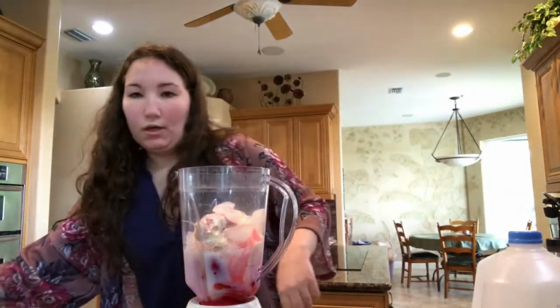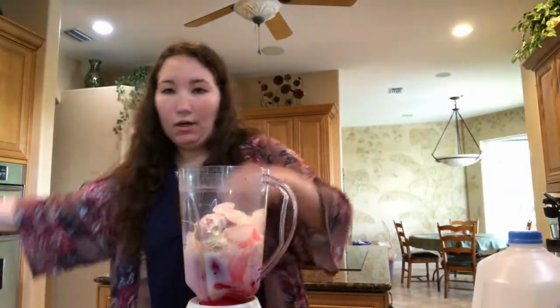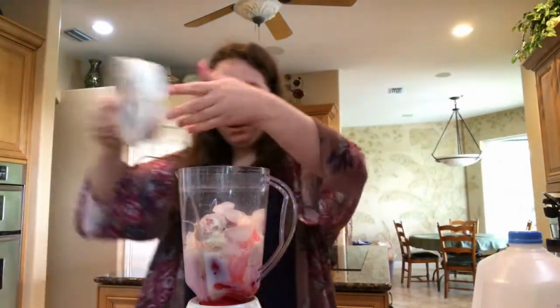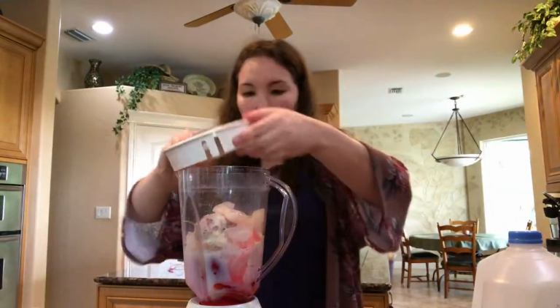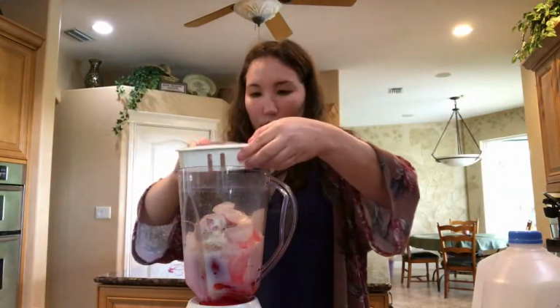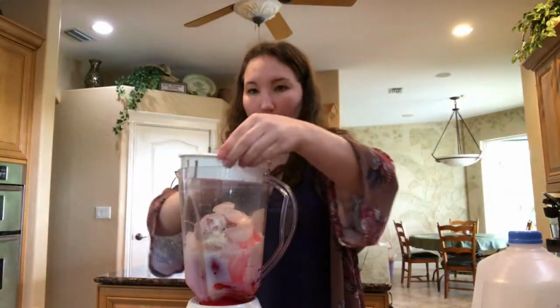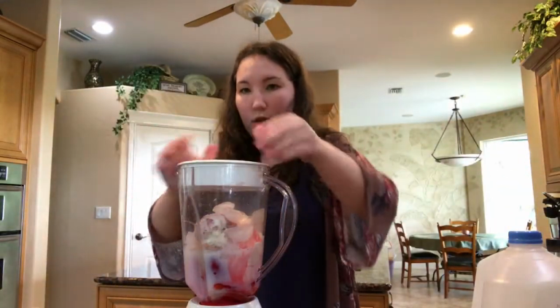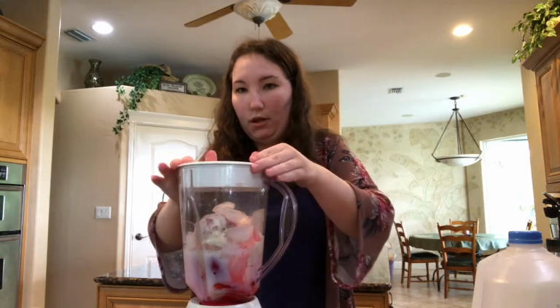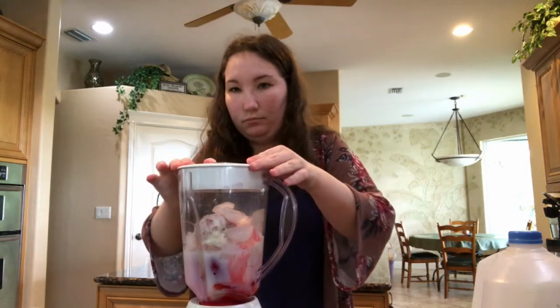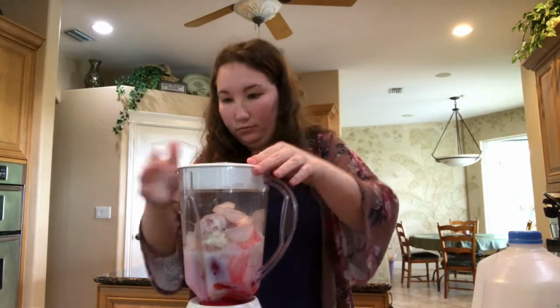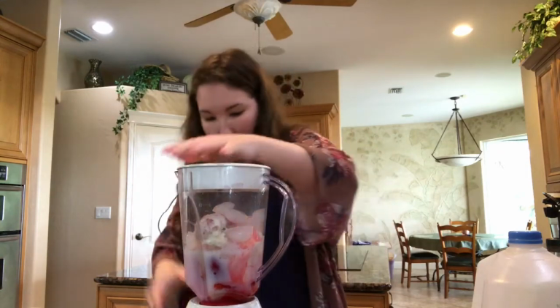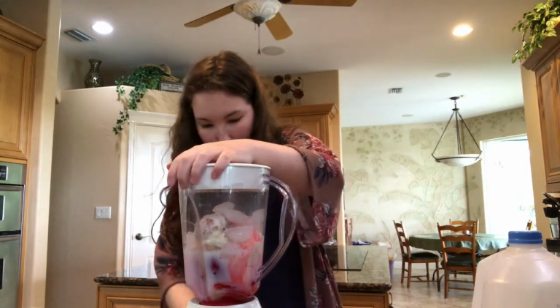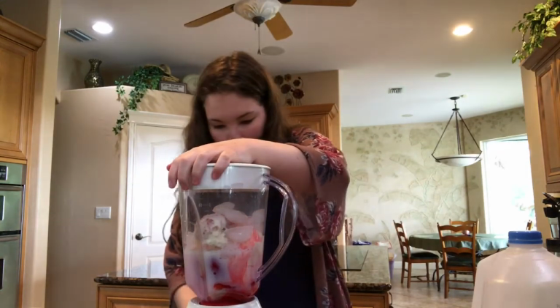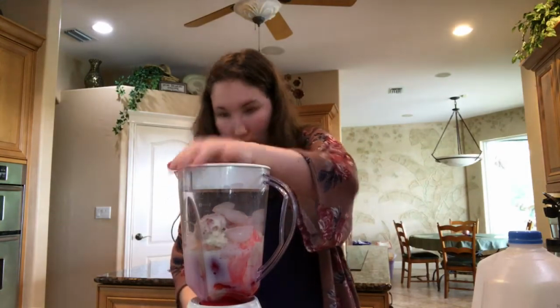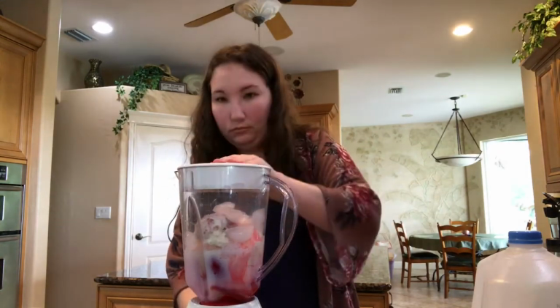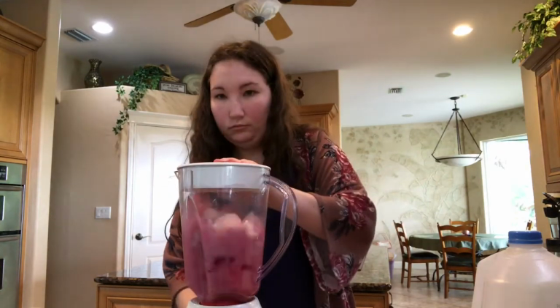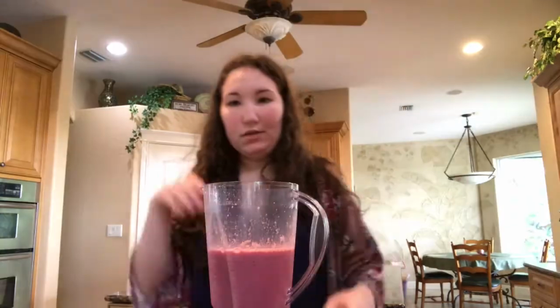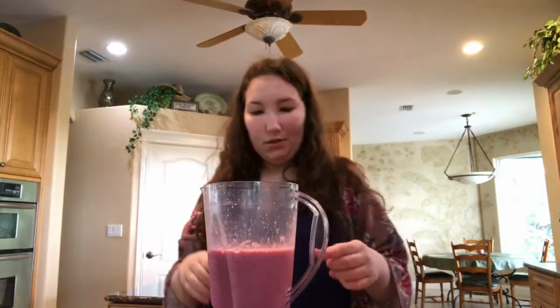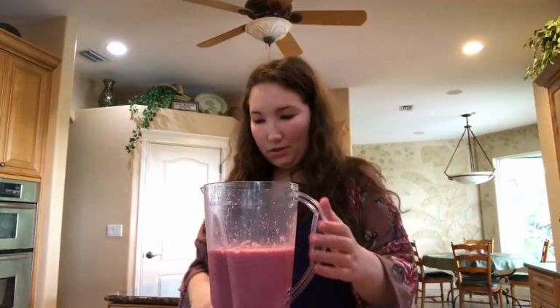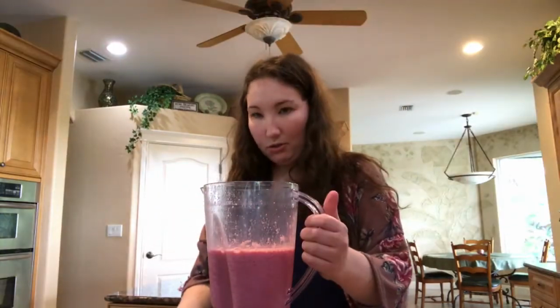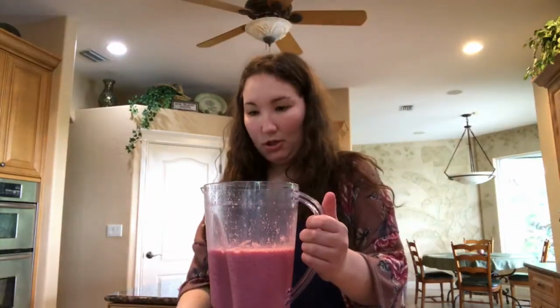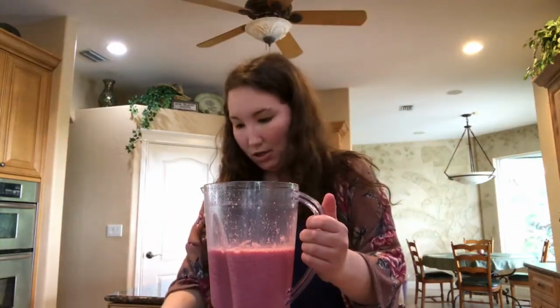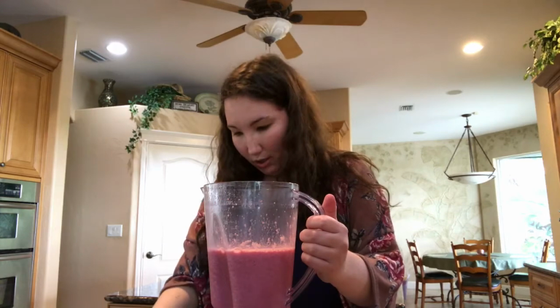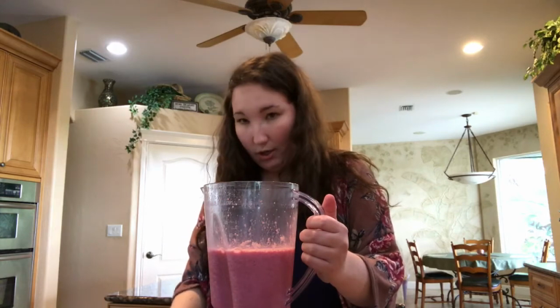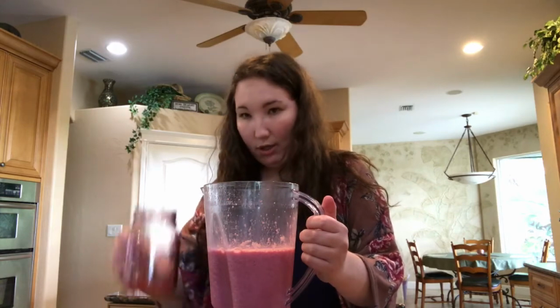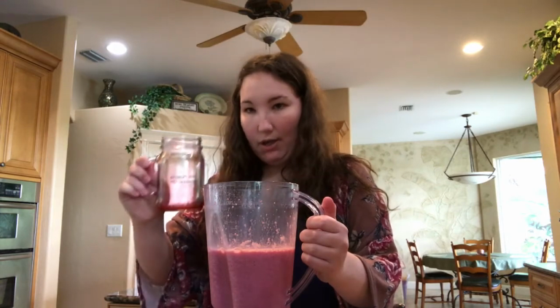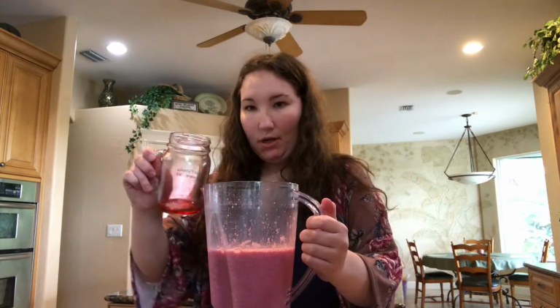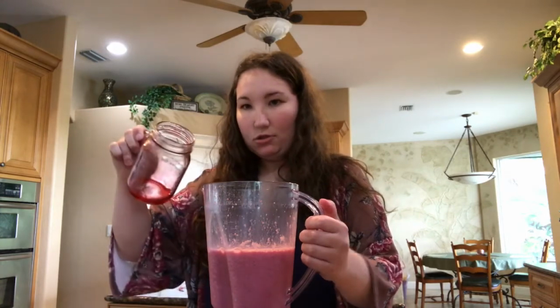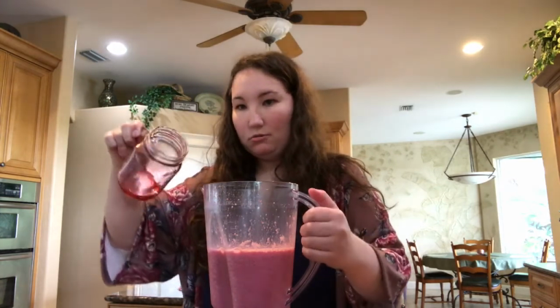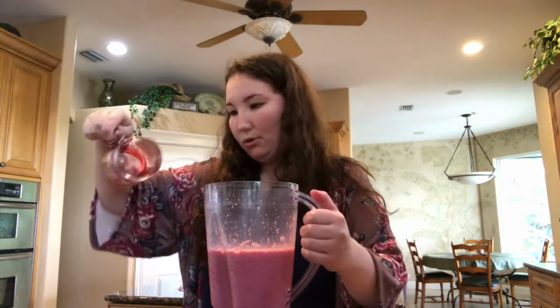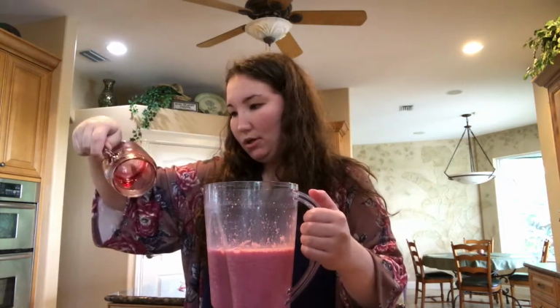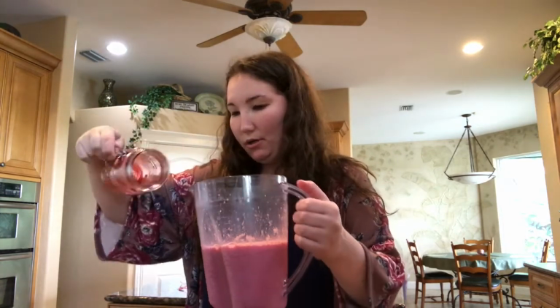Get our lid on and blend that up. So here is our milkshake, and I have my glass that I've drizzled some strawberry syrup in.